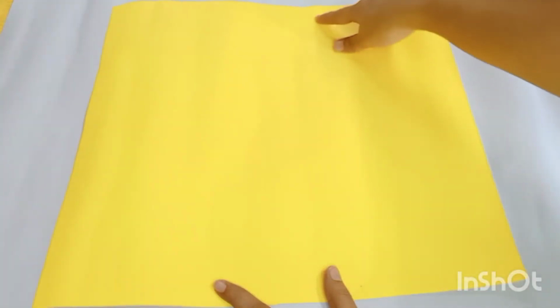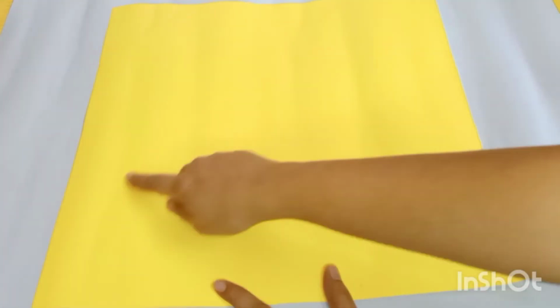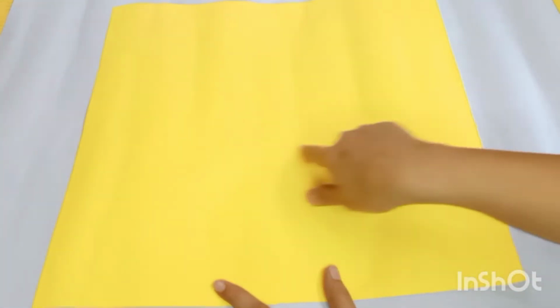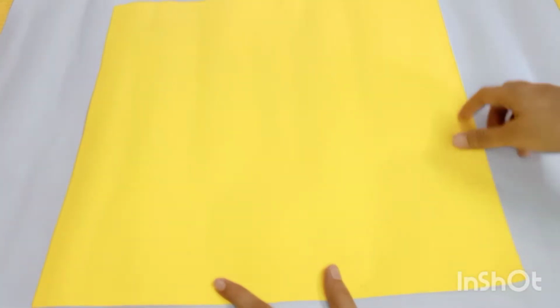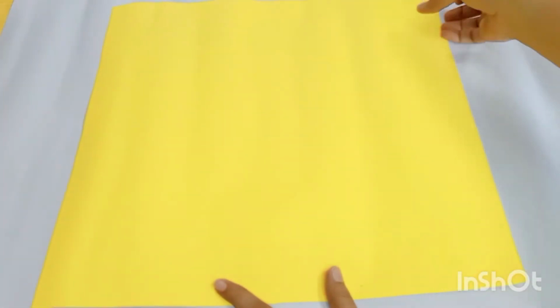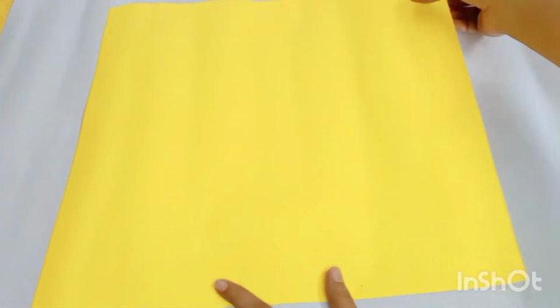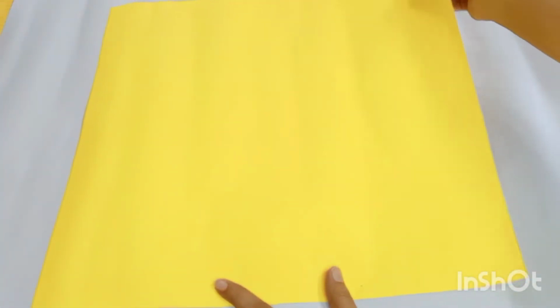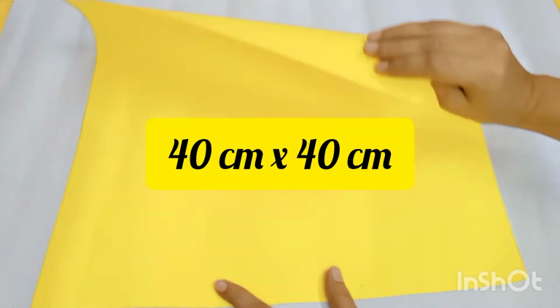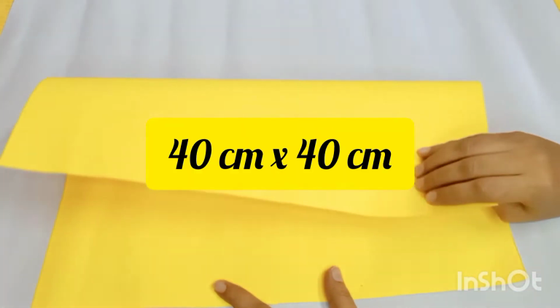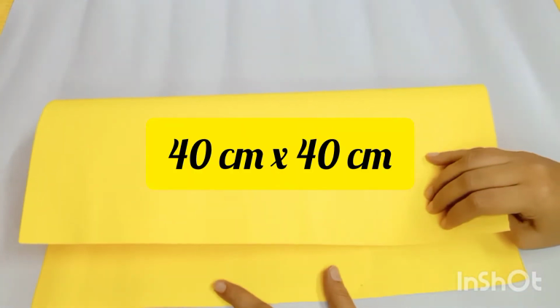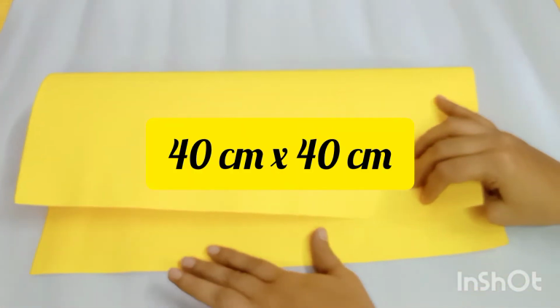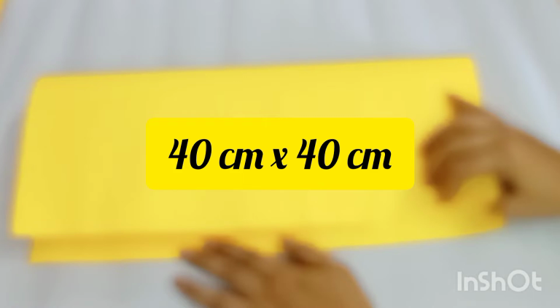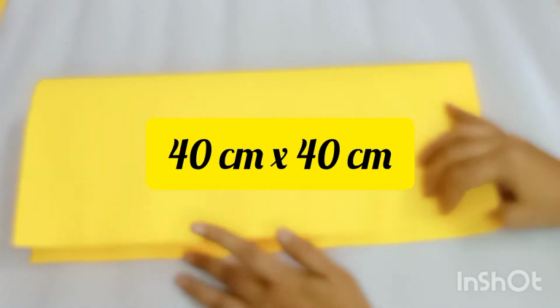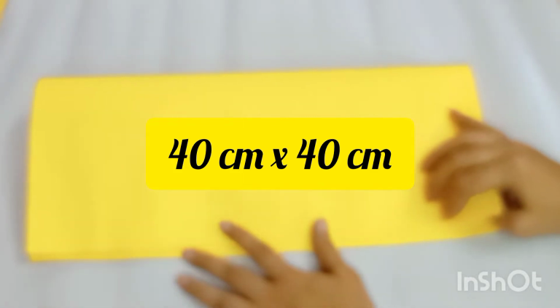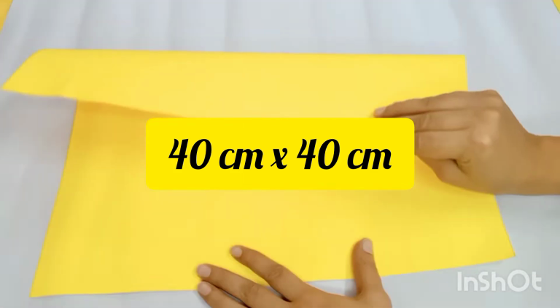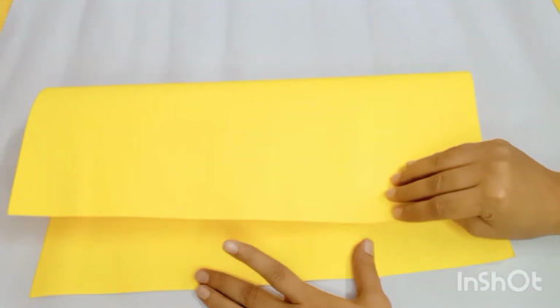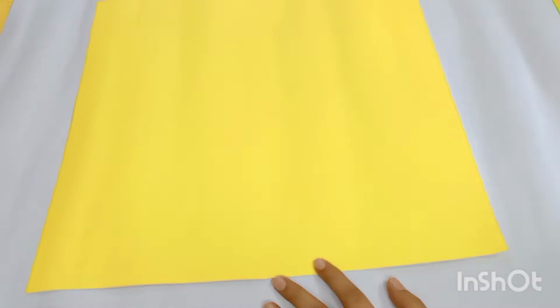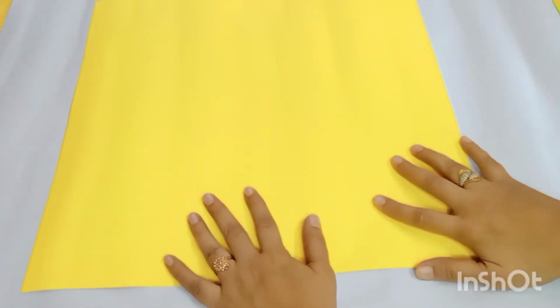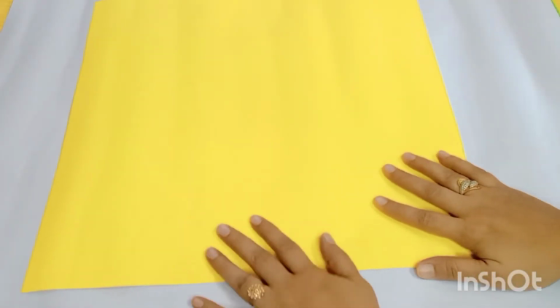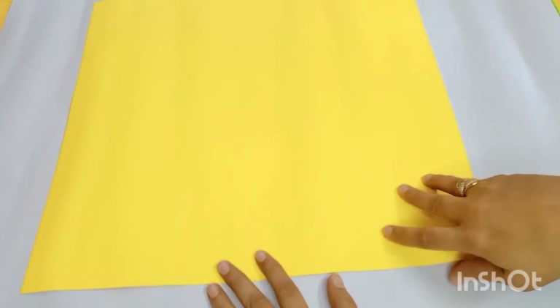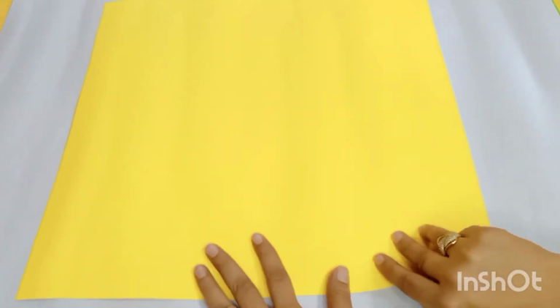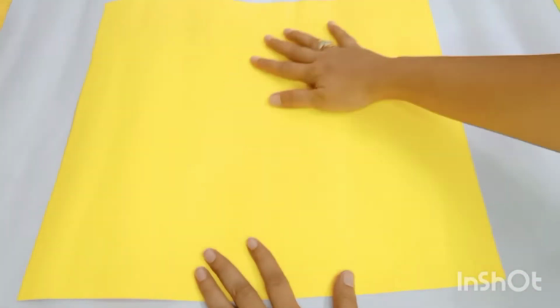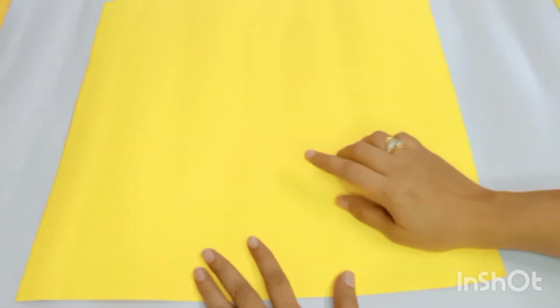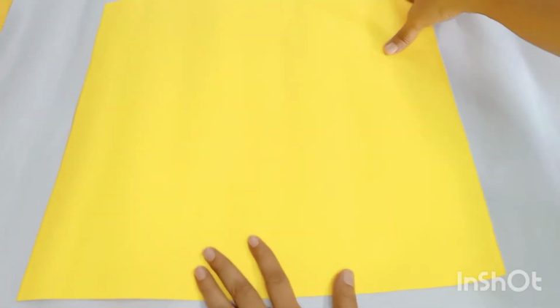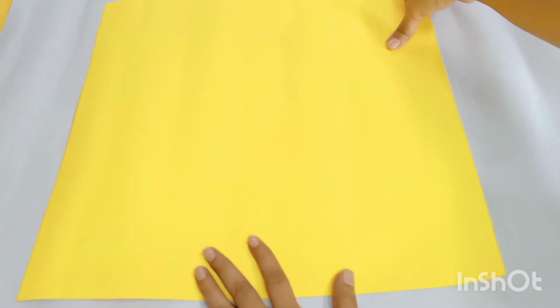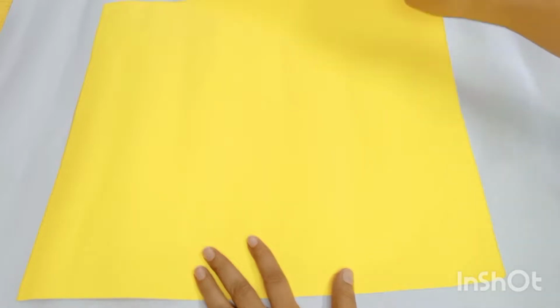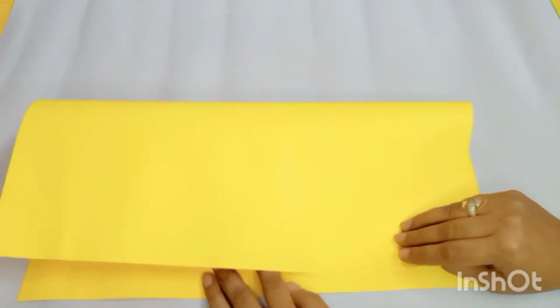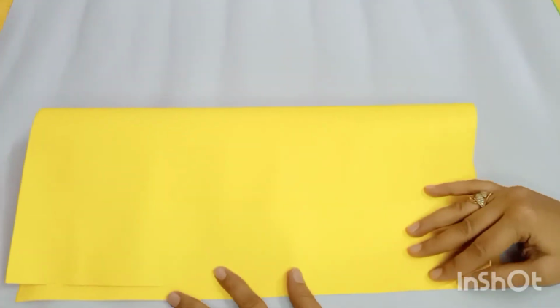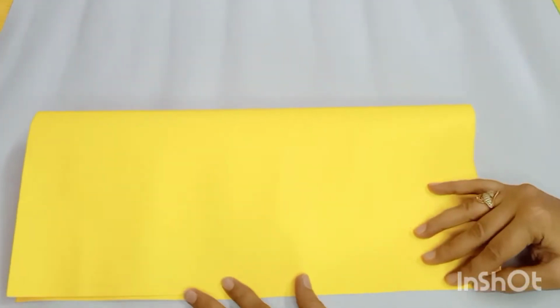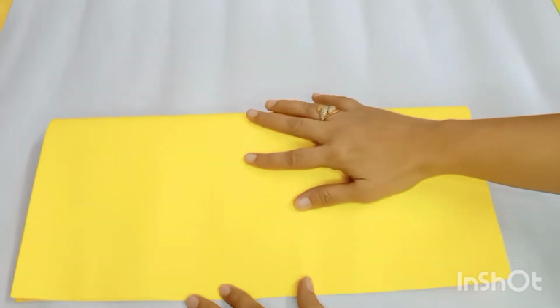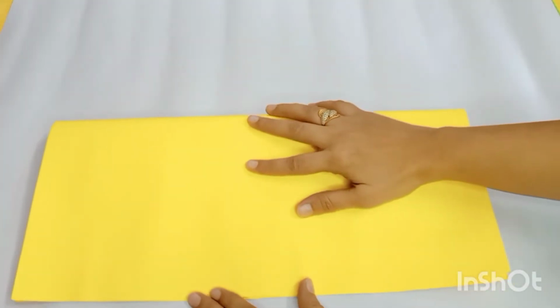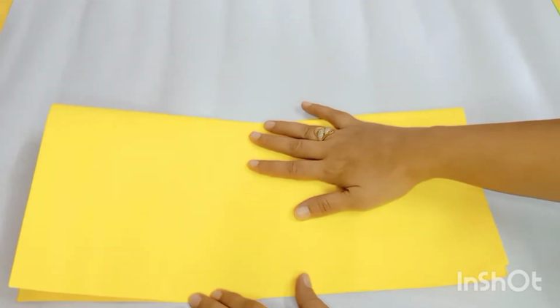First, you are going to cut the chart paper into a square of 40 by 40 cm. Now let's fold it into half as shown on the screen. So let's do it together.